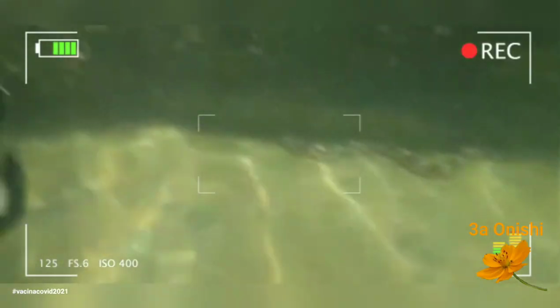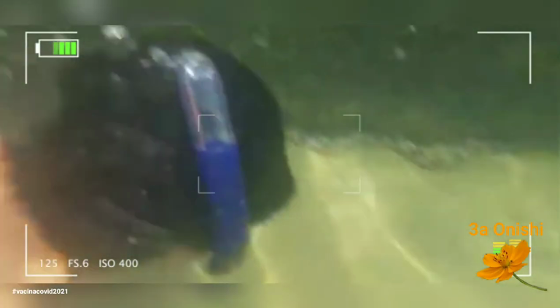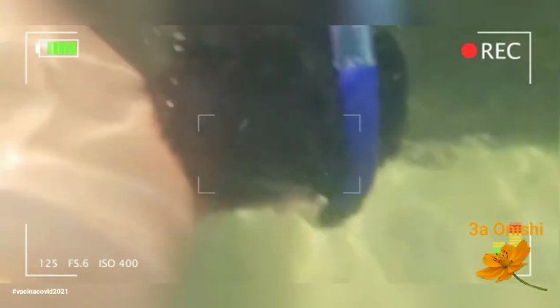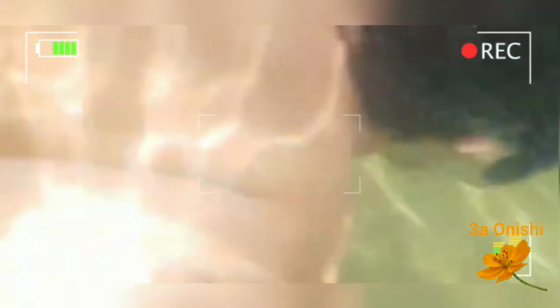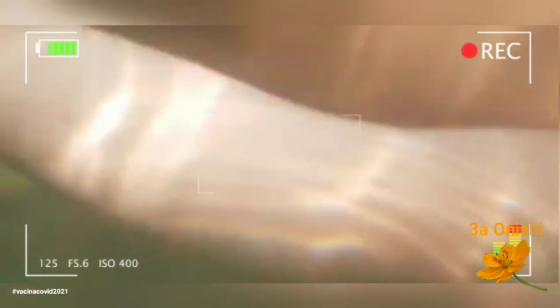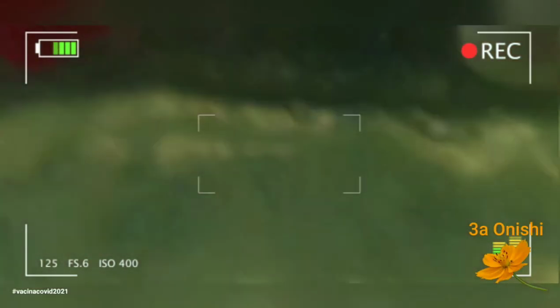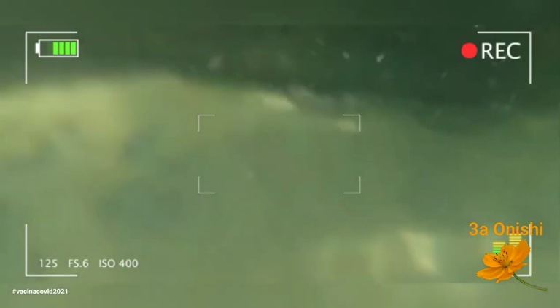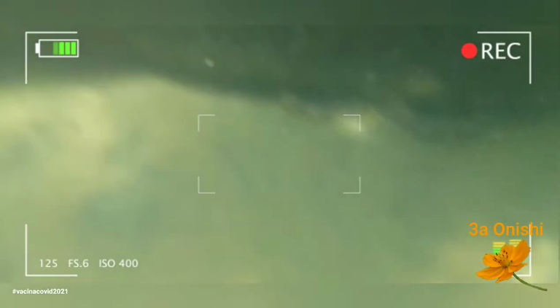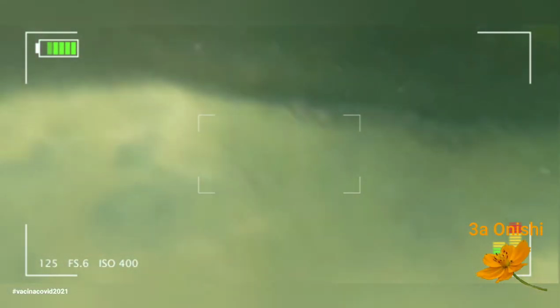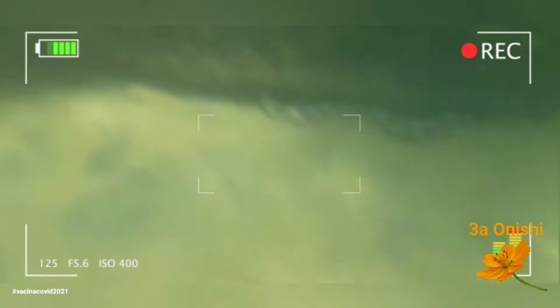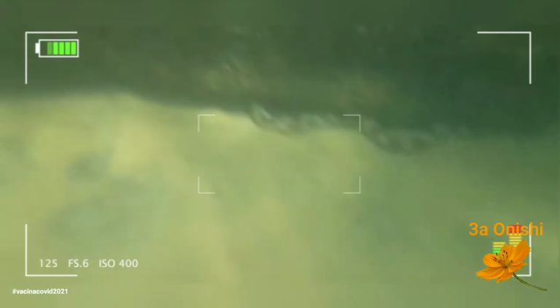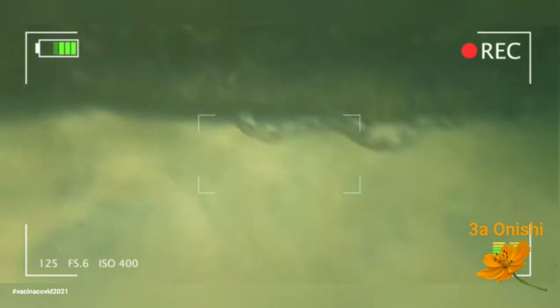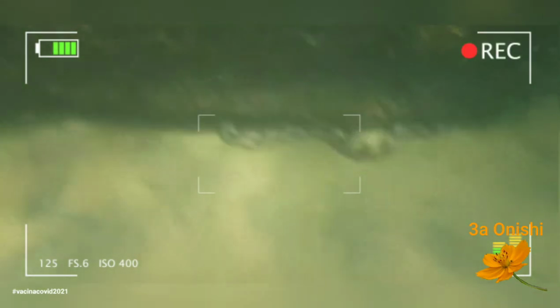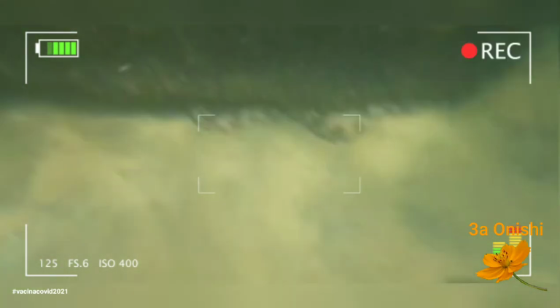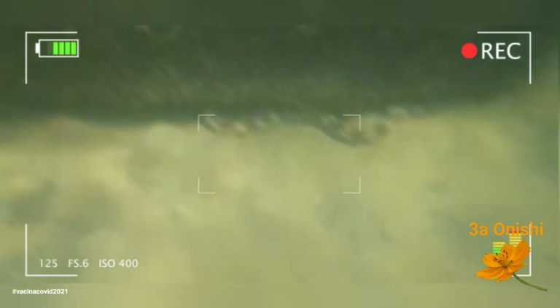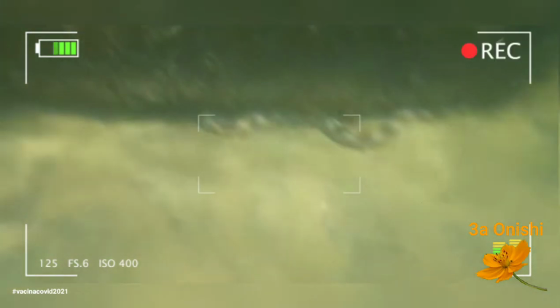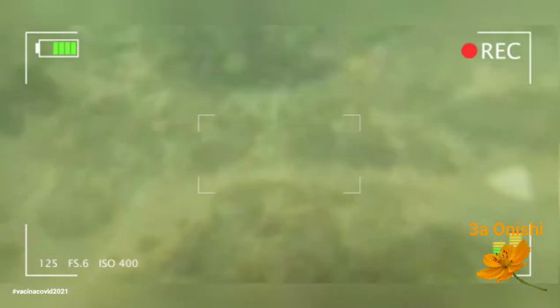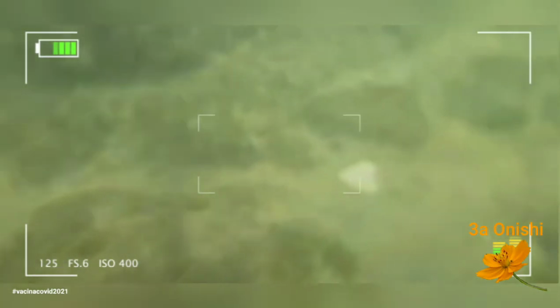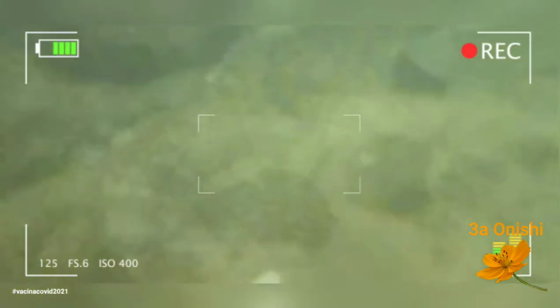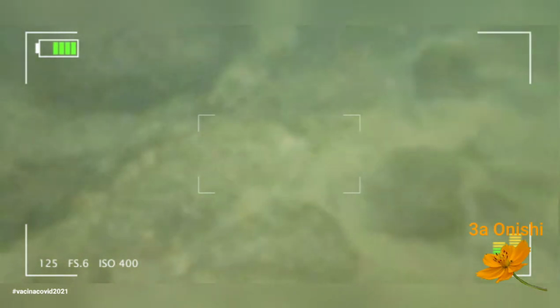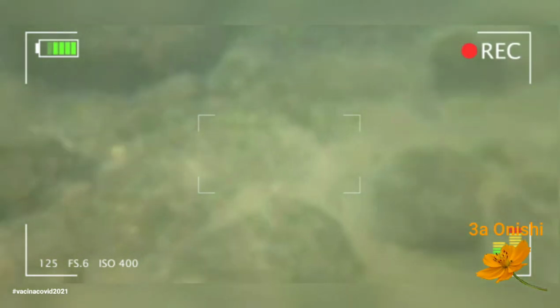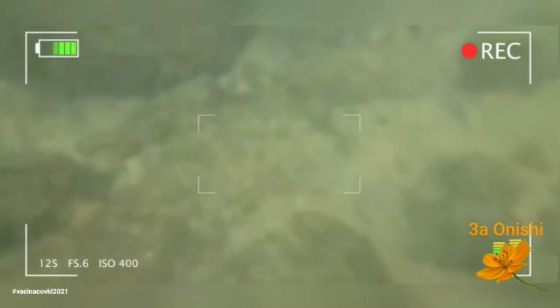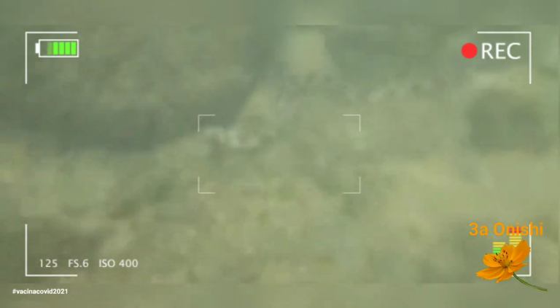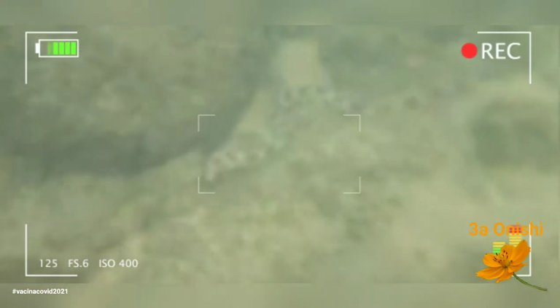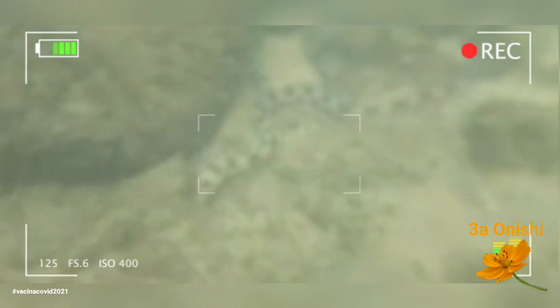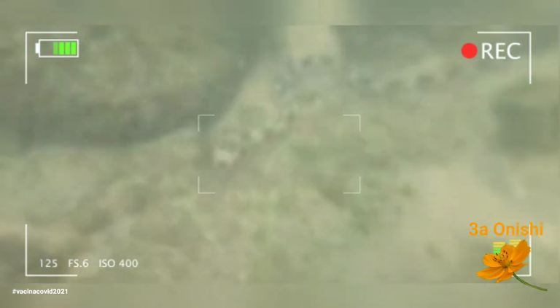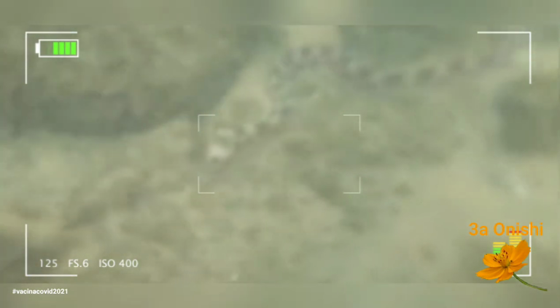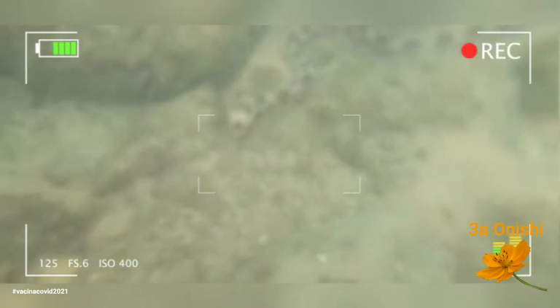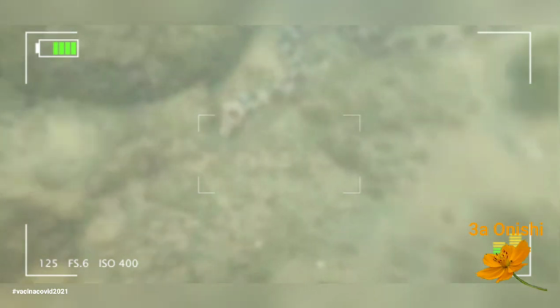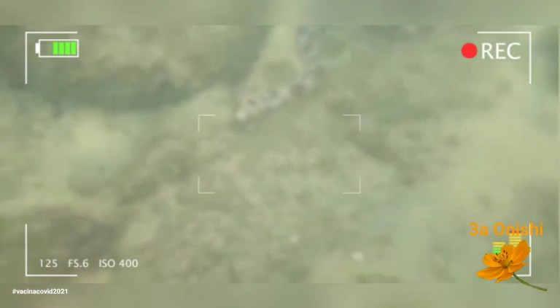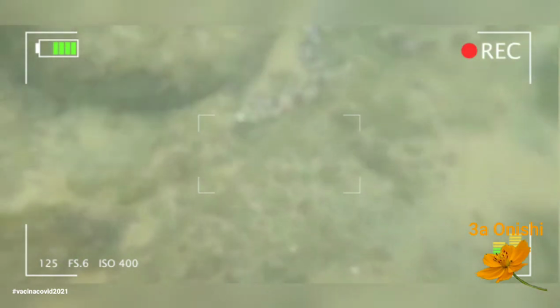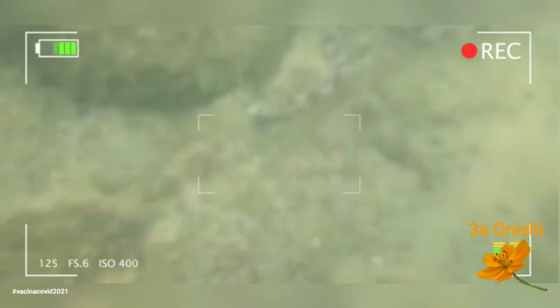Aqui, enquanto eu estava nadando em águas rasas, a uma profundidade de mais ou menos 1,70m, eu consegui encontrar essa Myrichthys ocellatus adulta, que tinha aproximadamente 1,10m de comprimento.